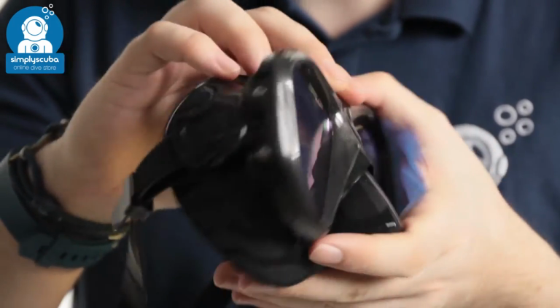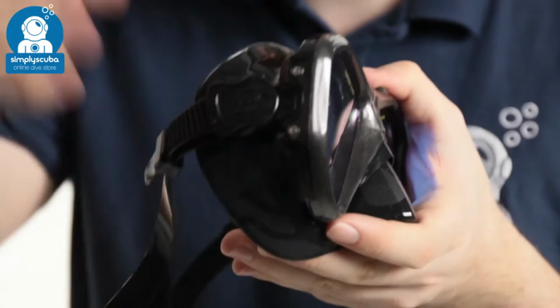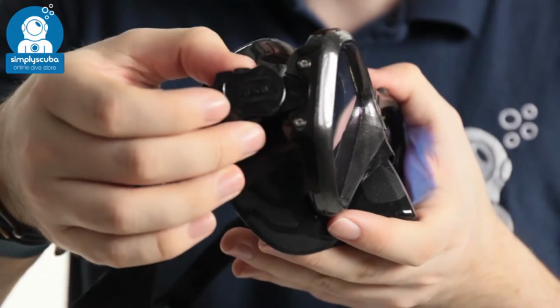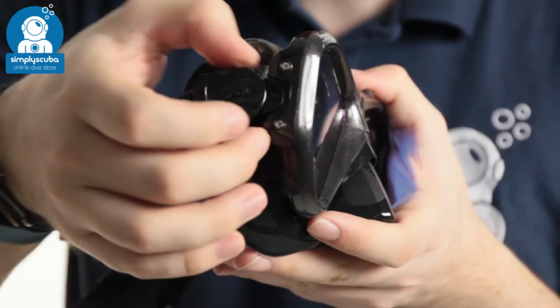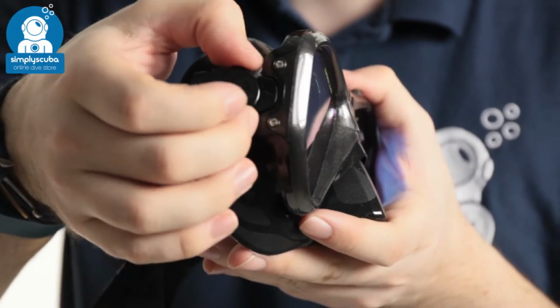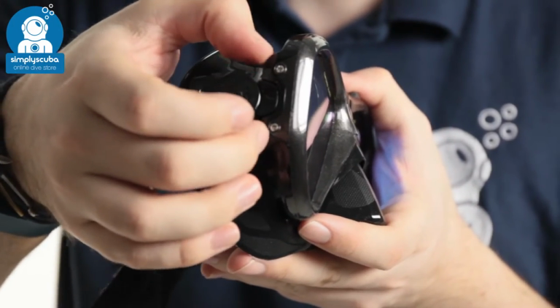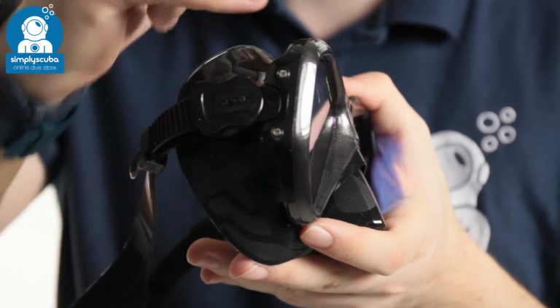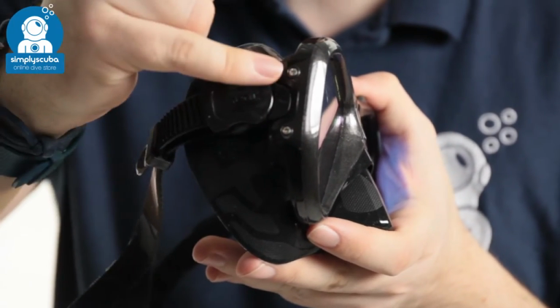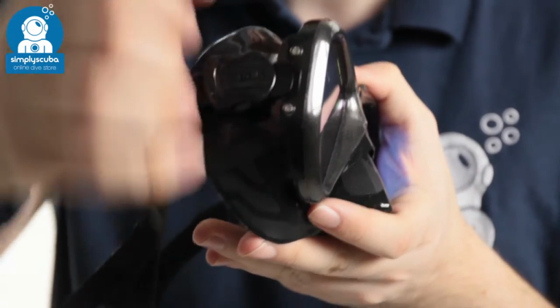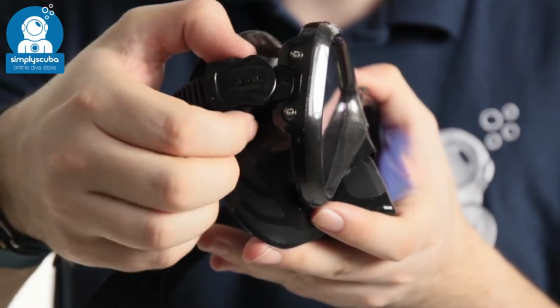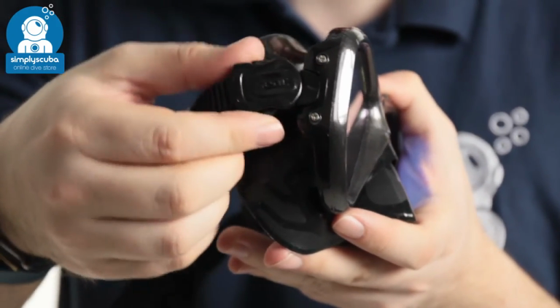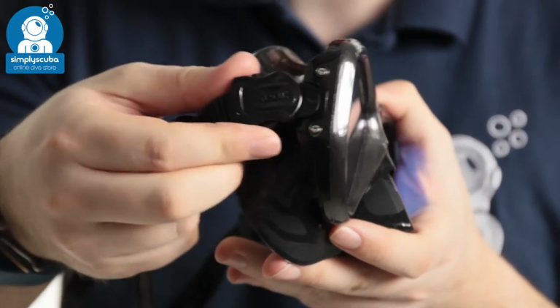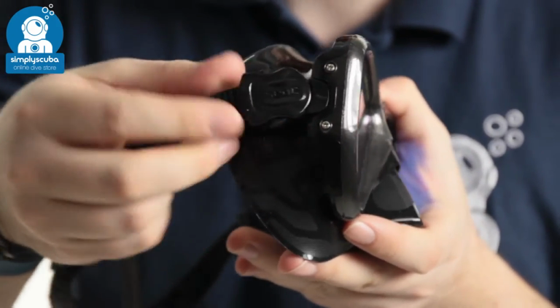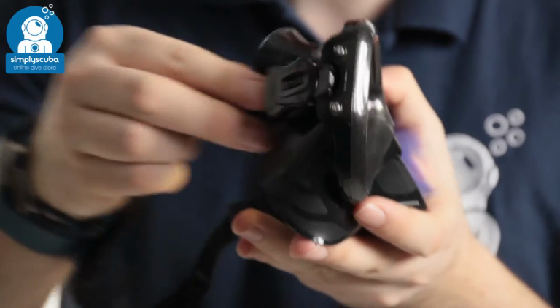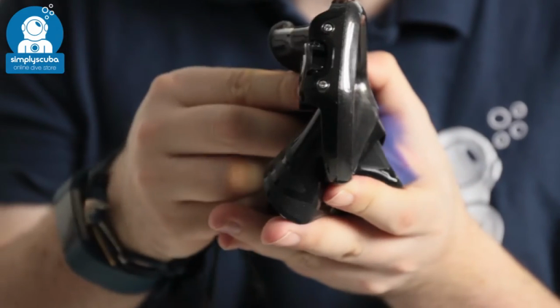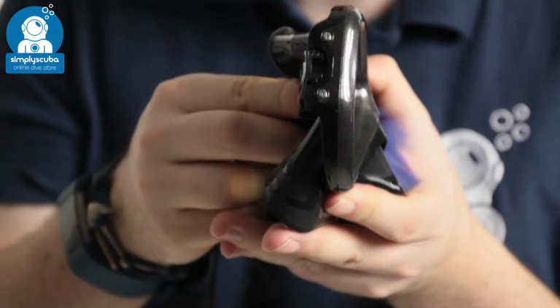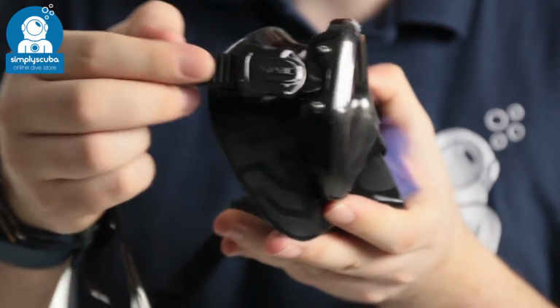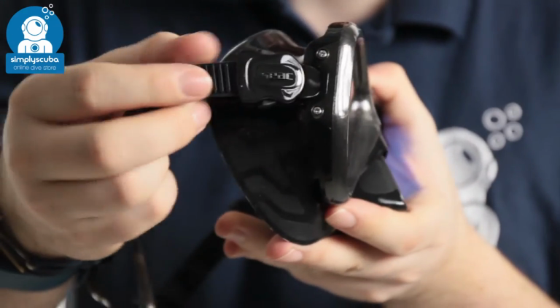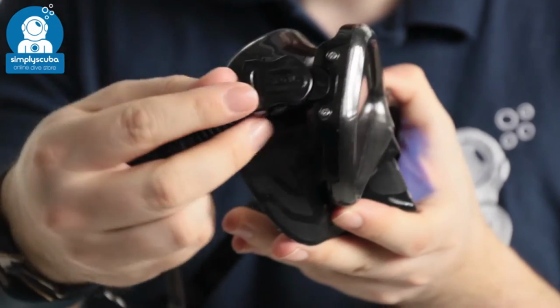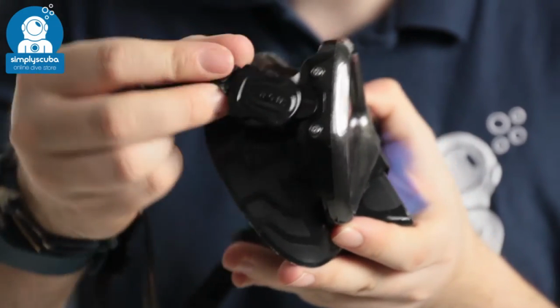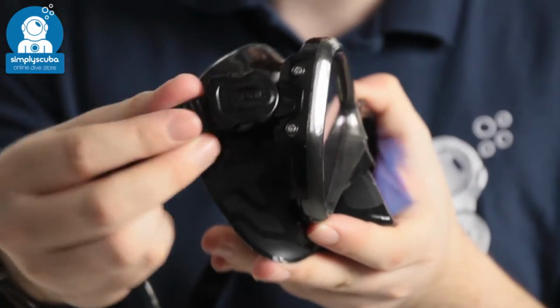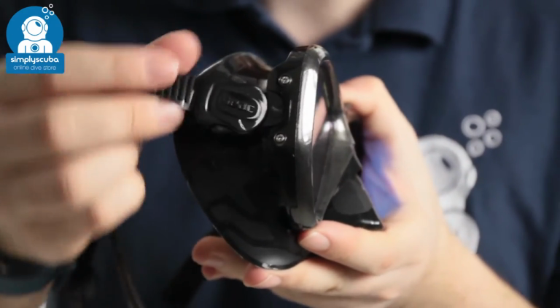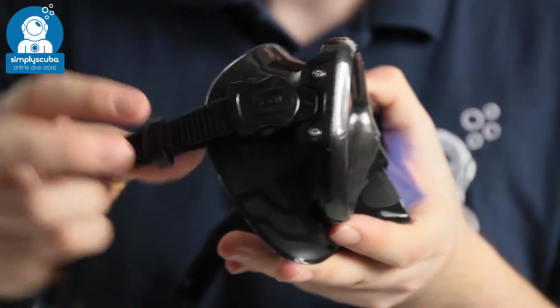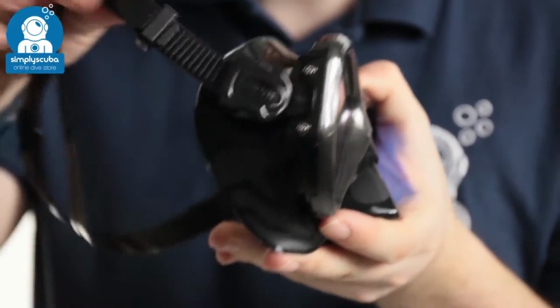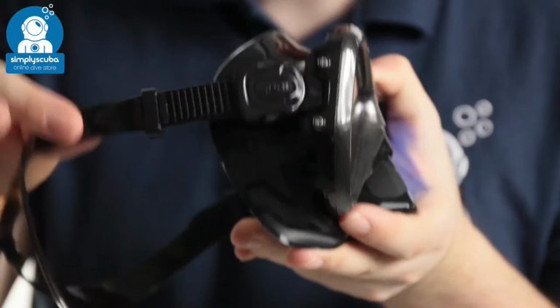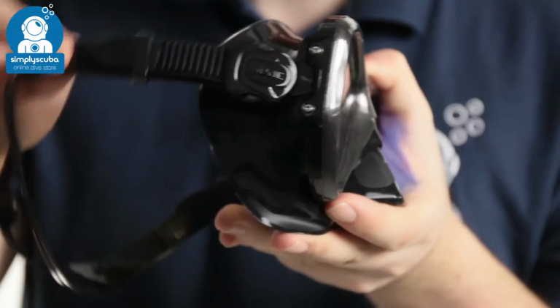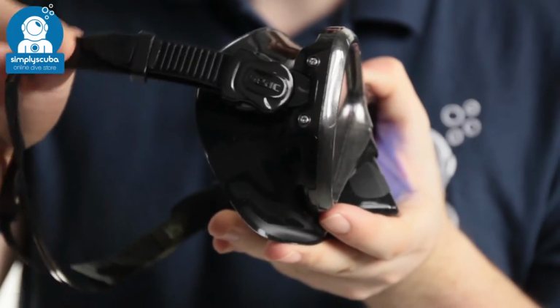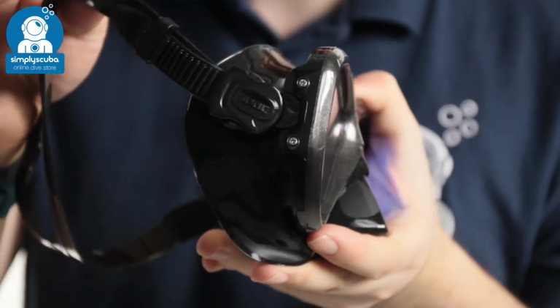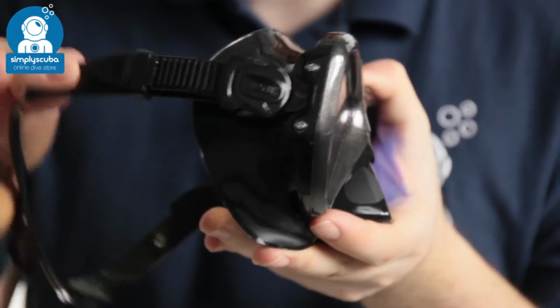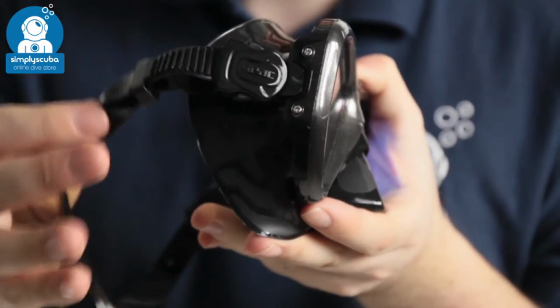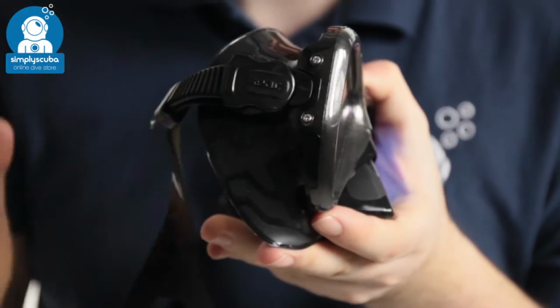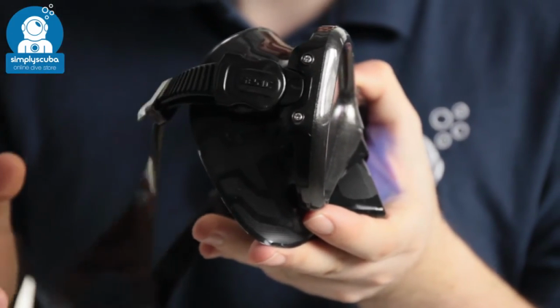The buckle itself attaches onto the frame but it's on a hinge system so it folds nice and flat. It also hinges up and down so no matter where you want that mask strap it's going to be nice and comfortable on the back of your head.